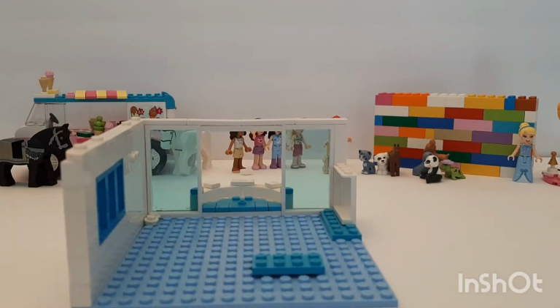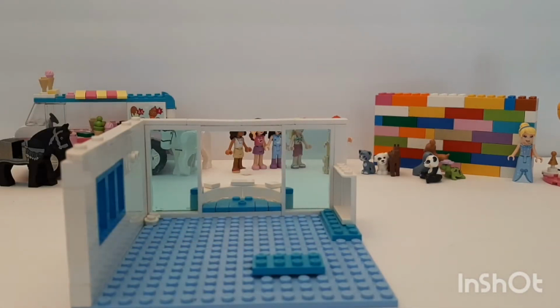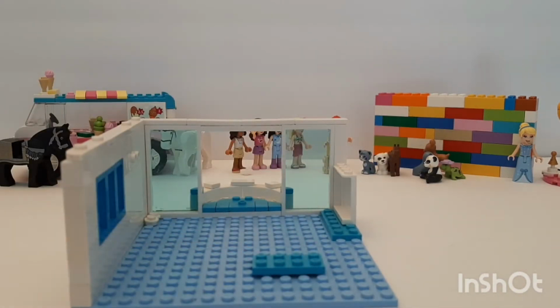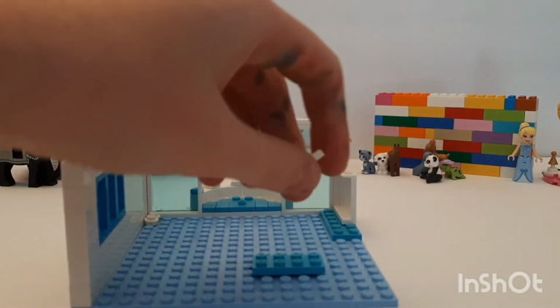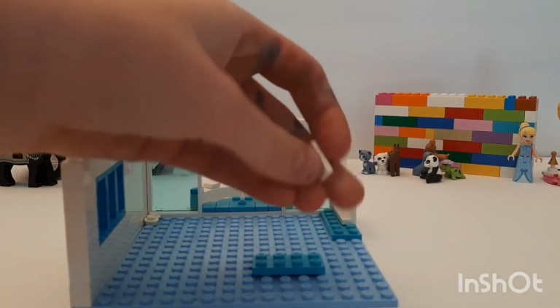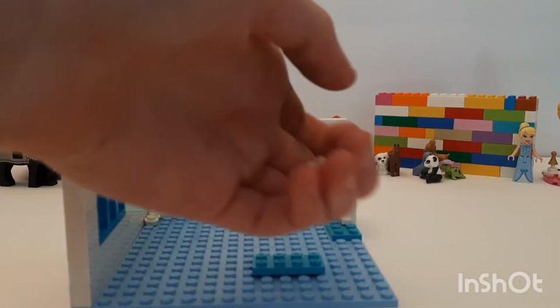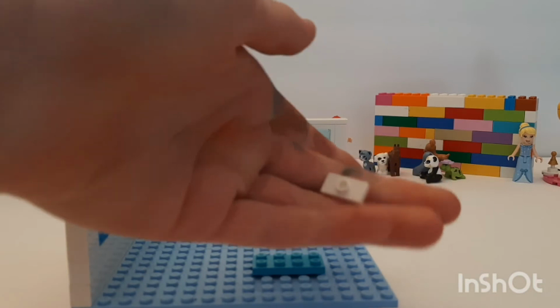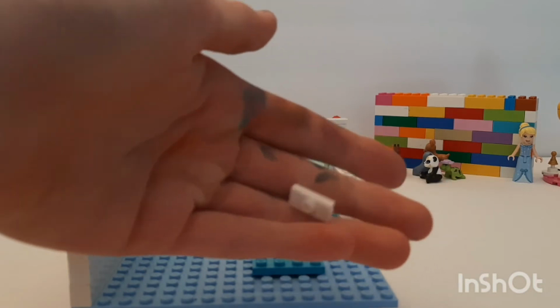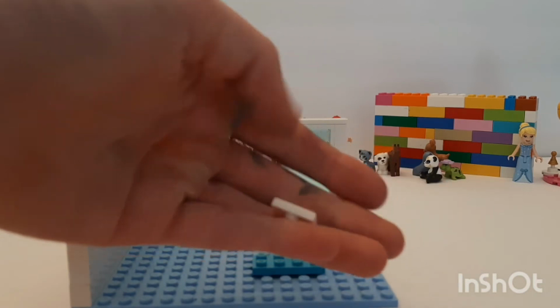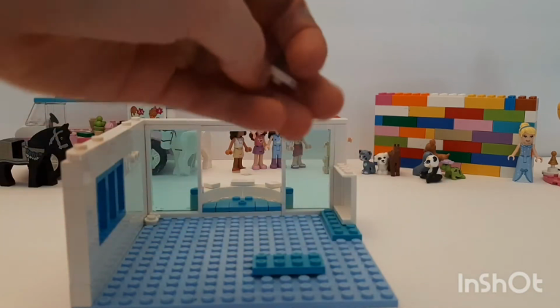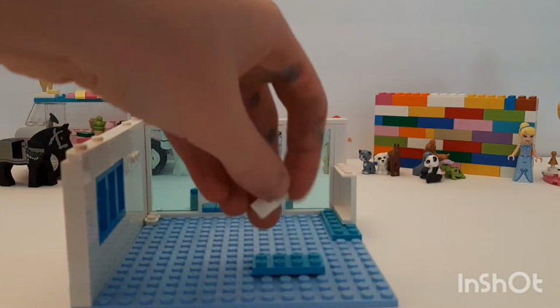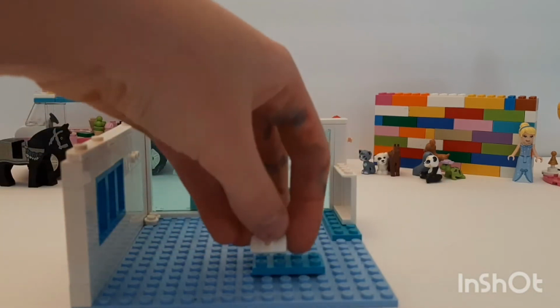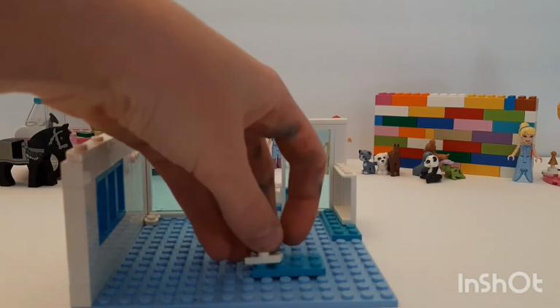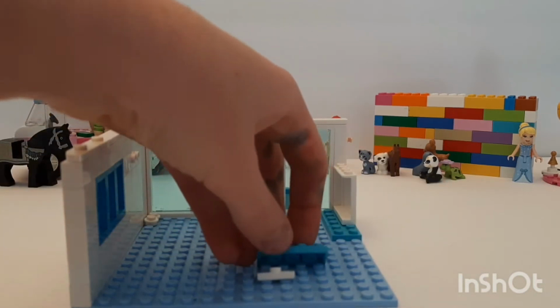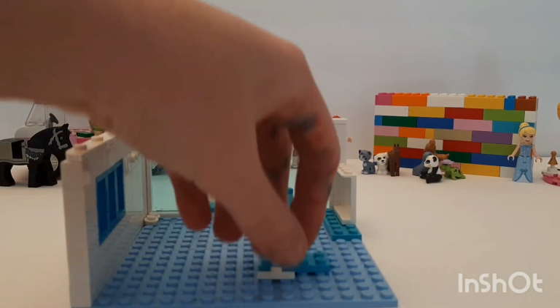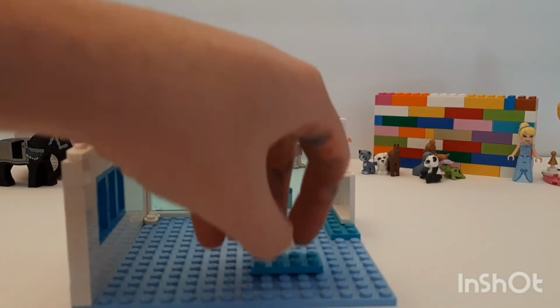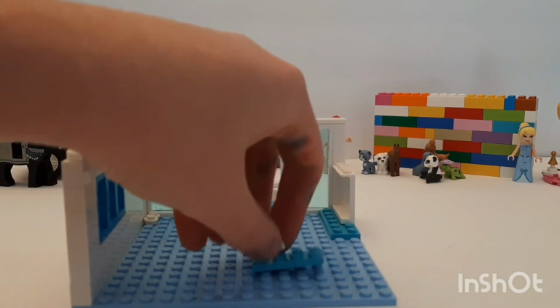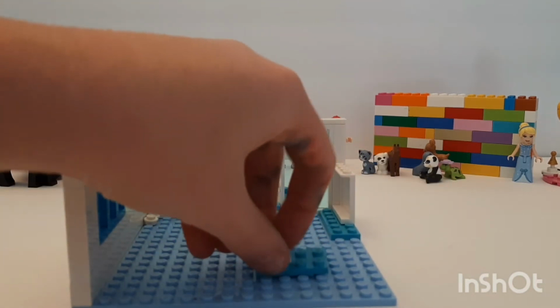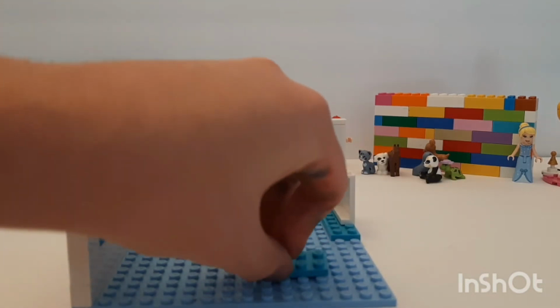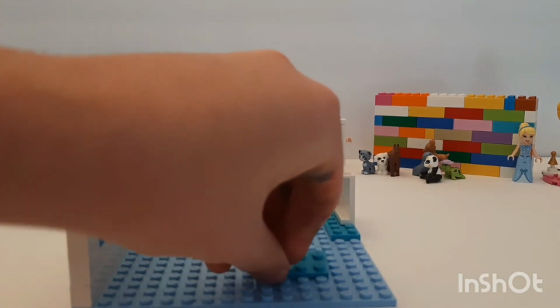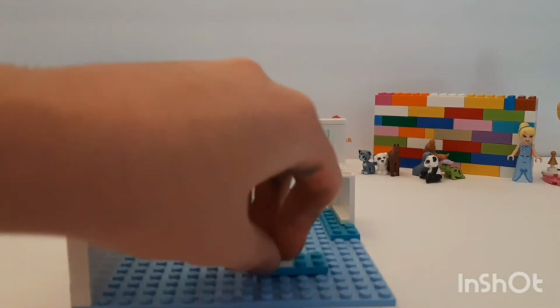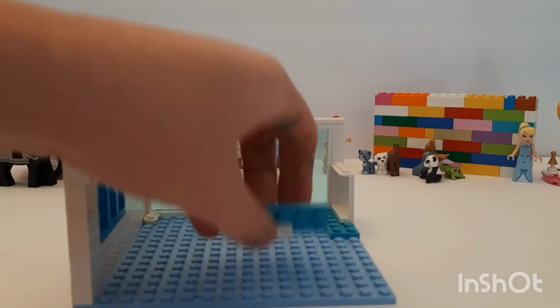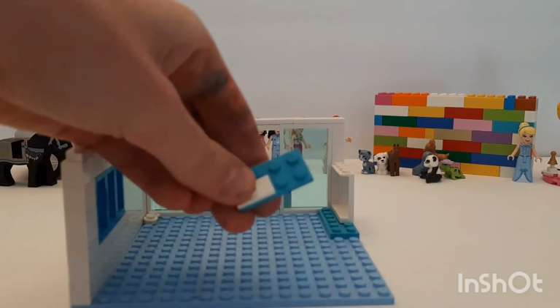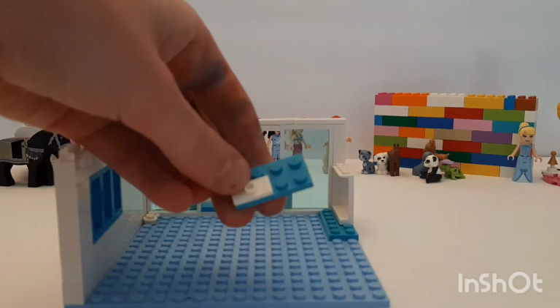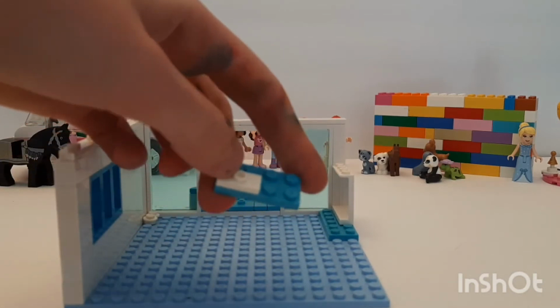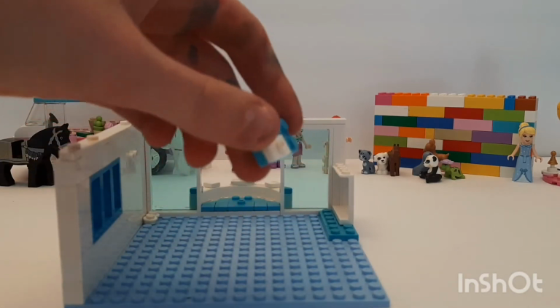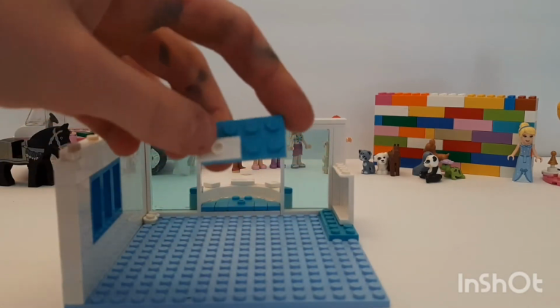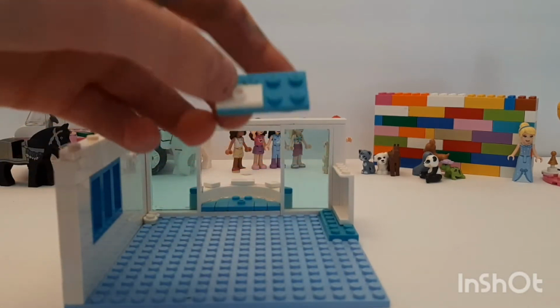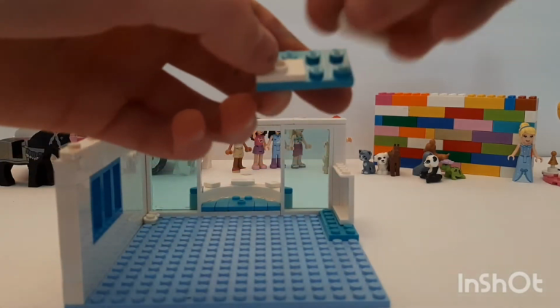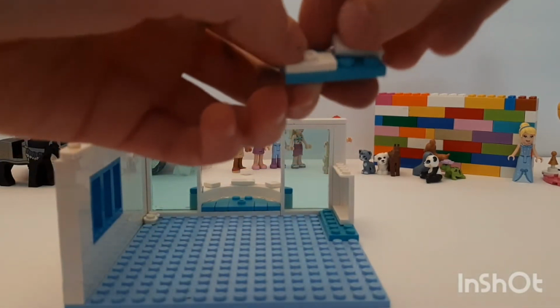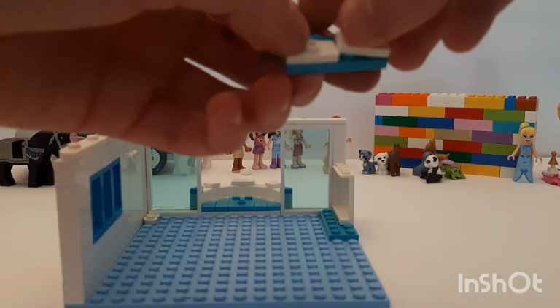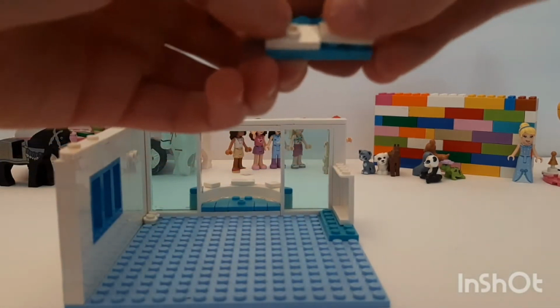Oh, and also if you see this blue marking on my hand, it's because I was drawing today and I used so many different soaps to get it off and it just would not come off, but I still wanted to make a video.